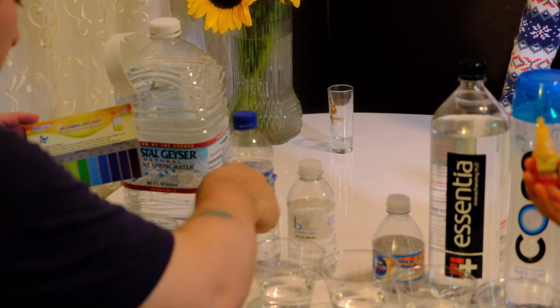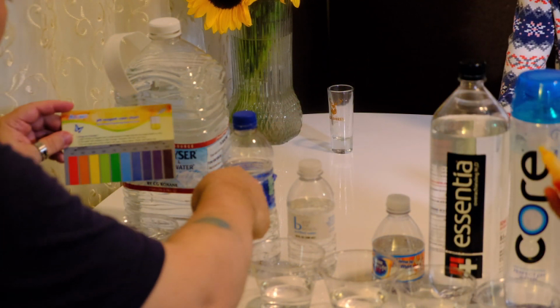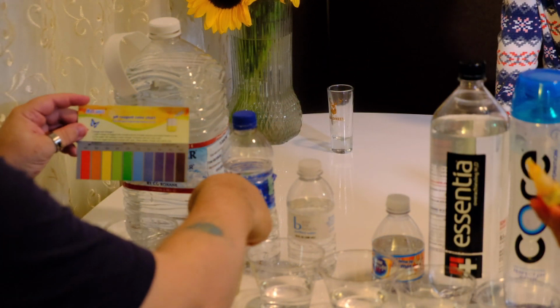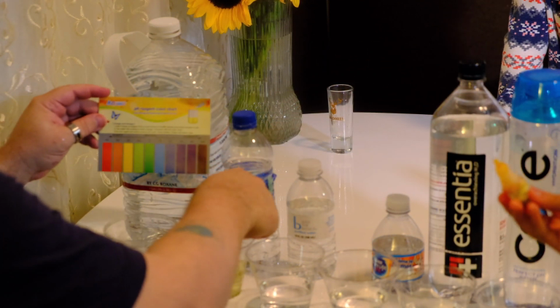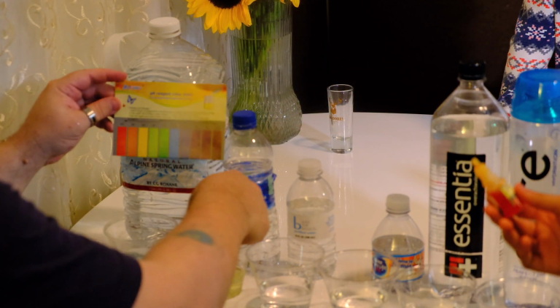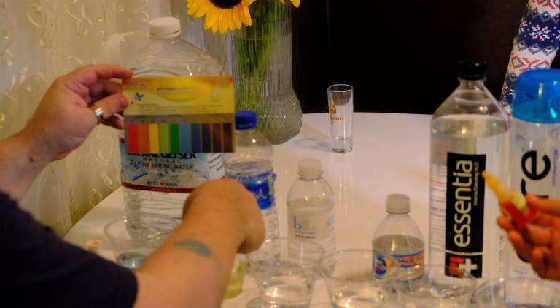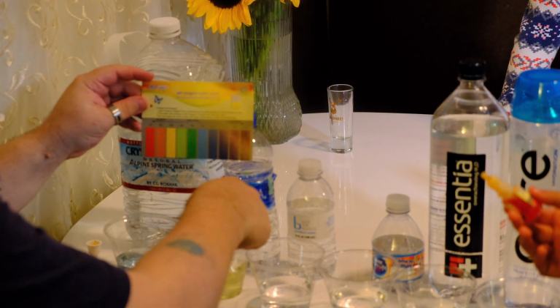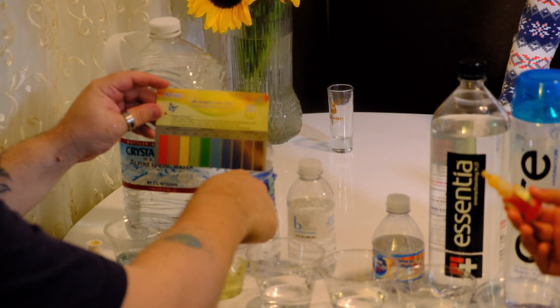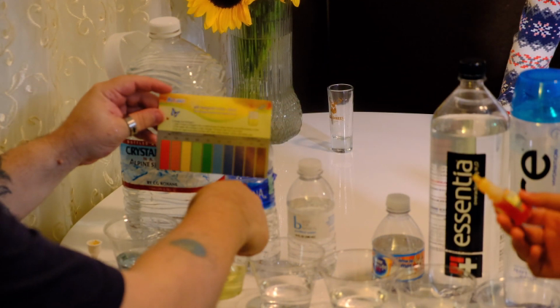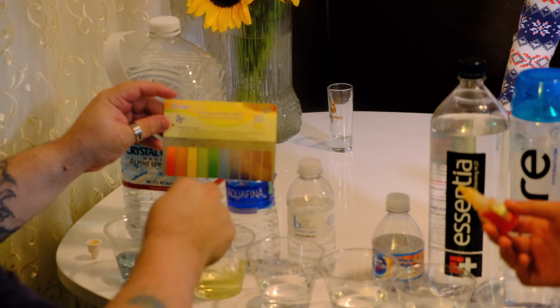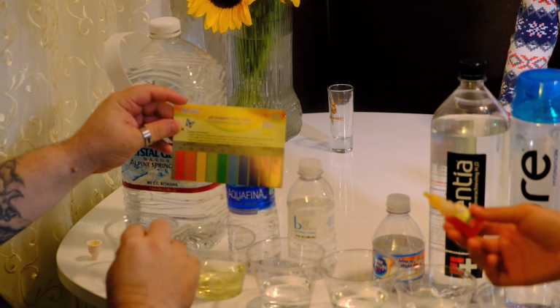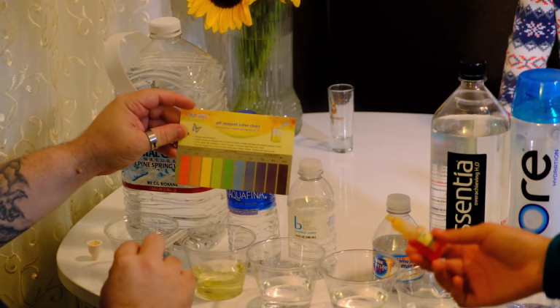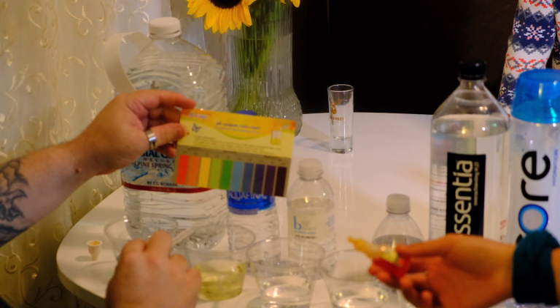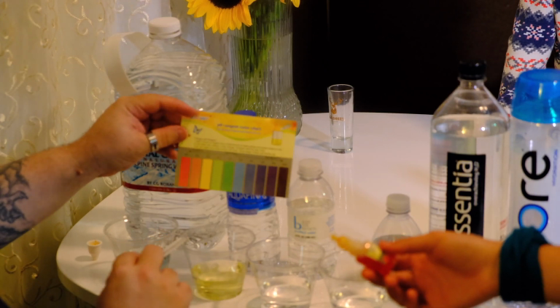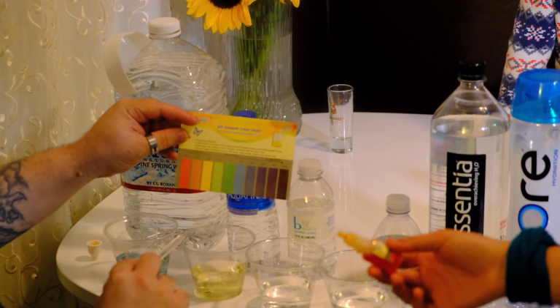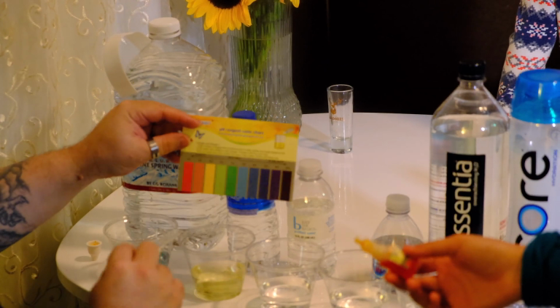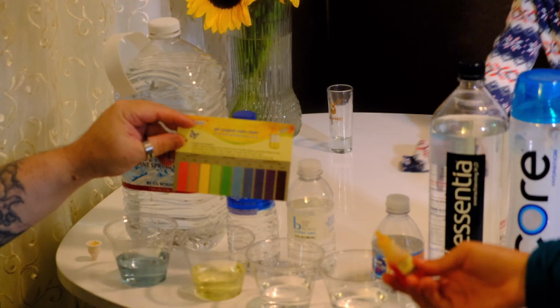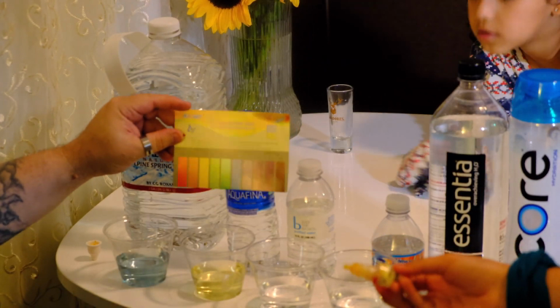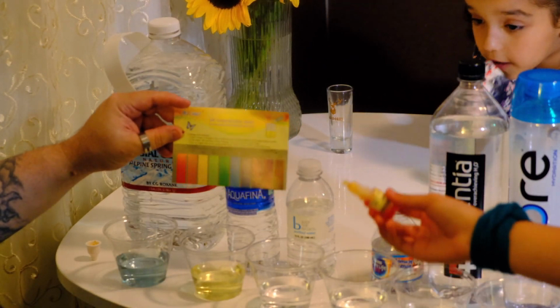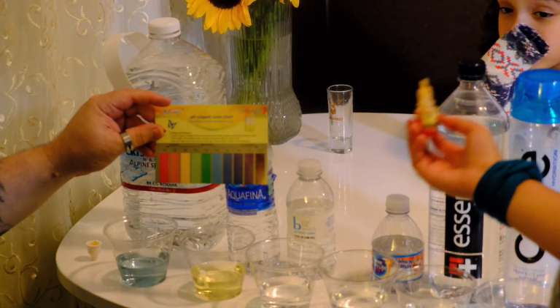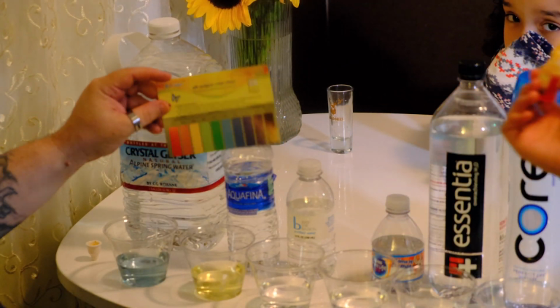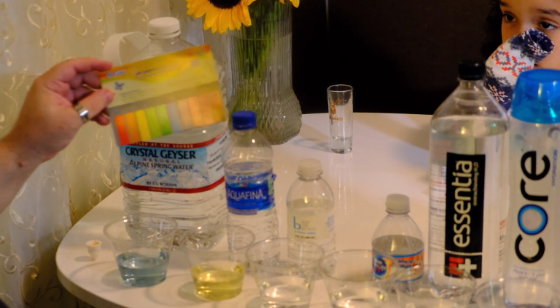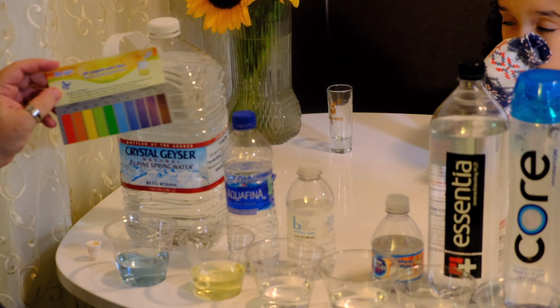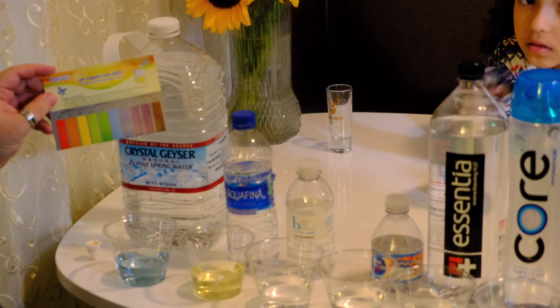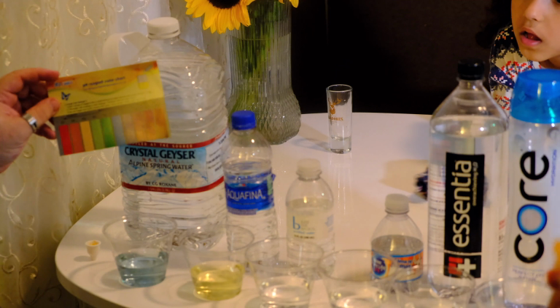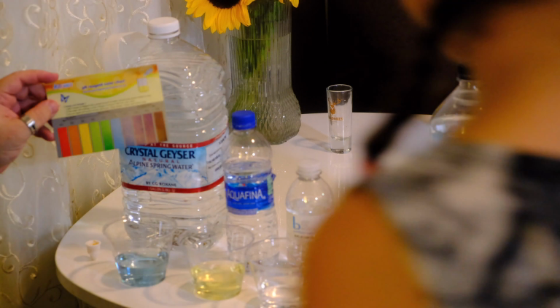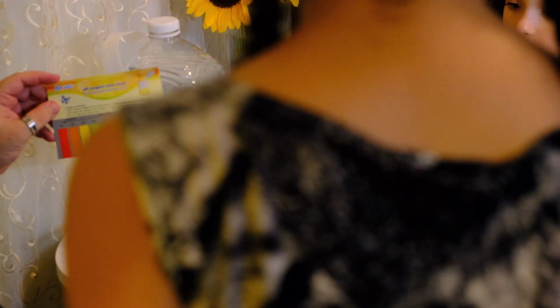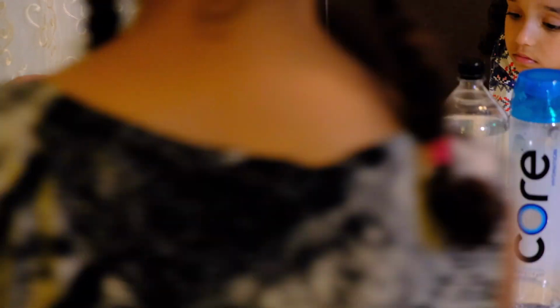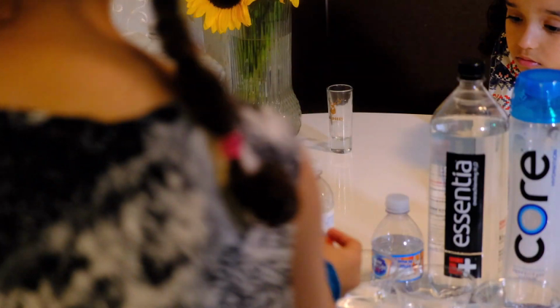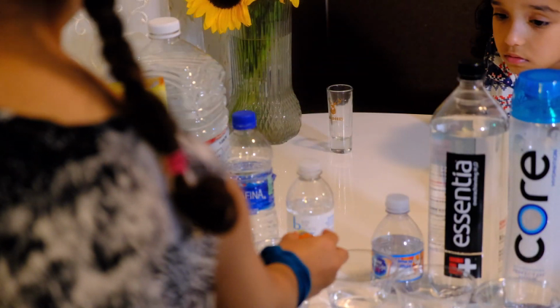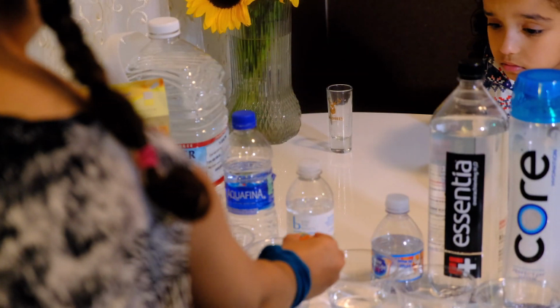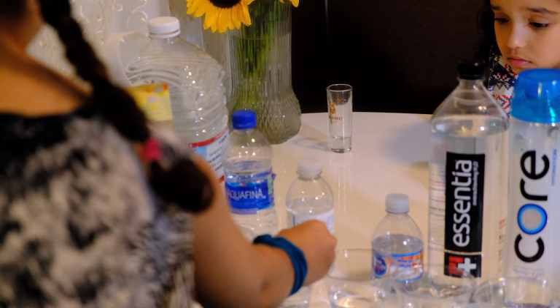This one is yellow — Aquafina, not so good. It's showing acidity, around a 6.